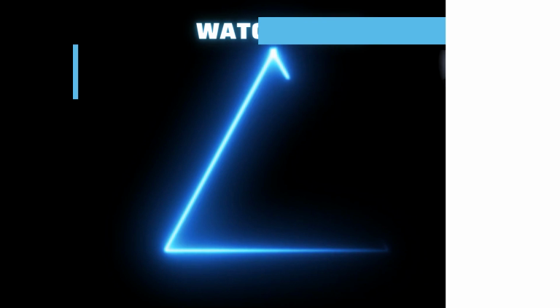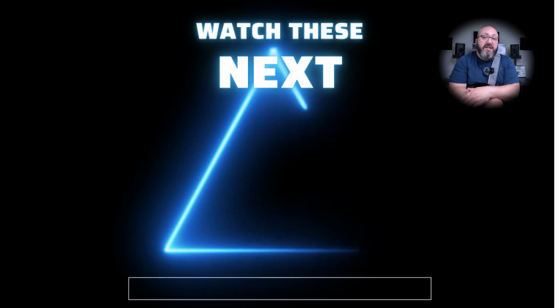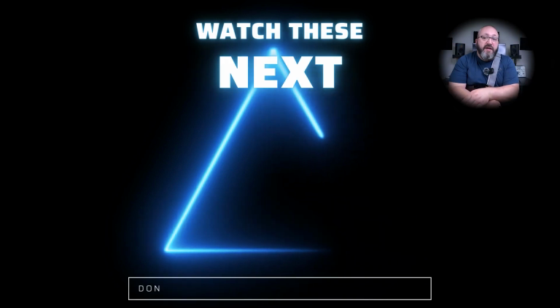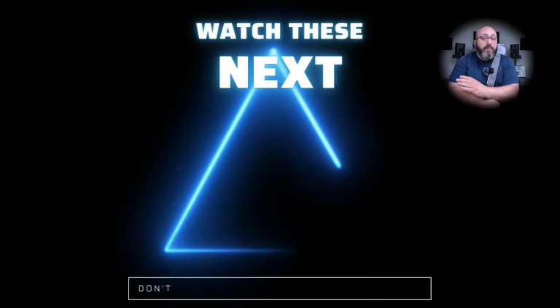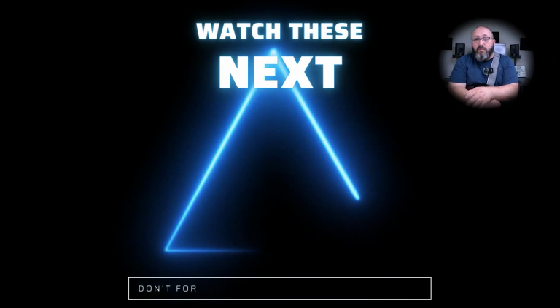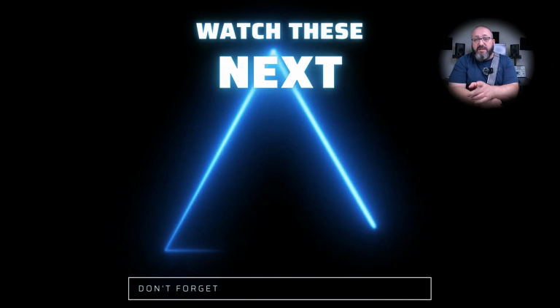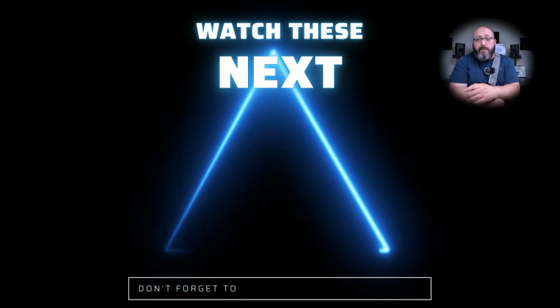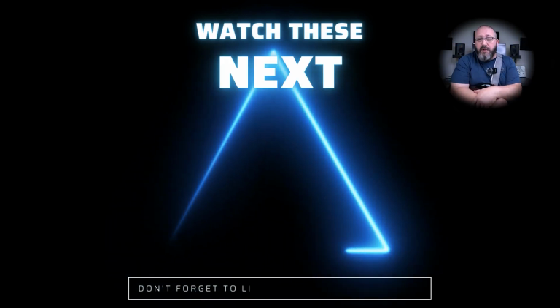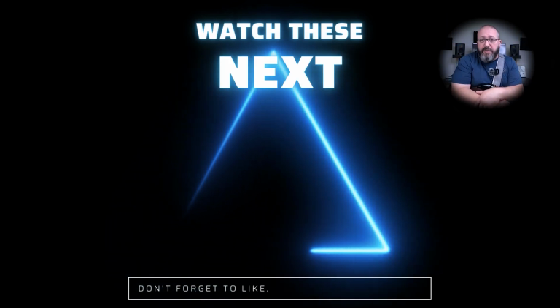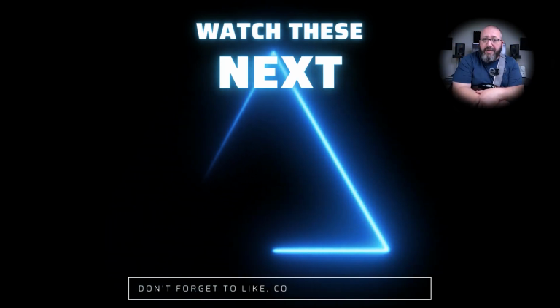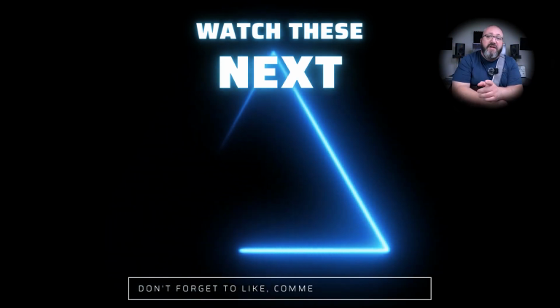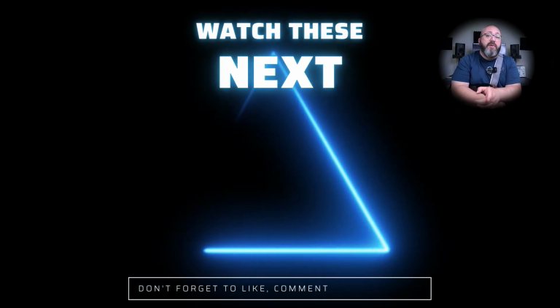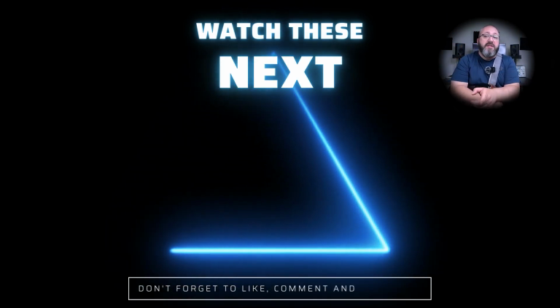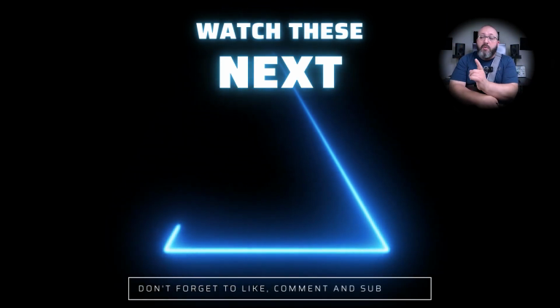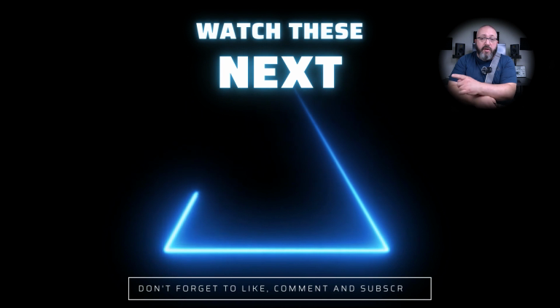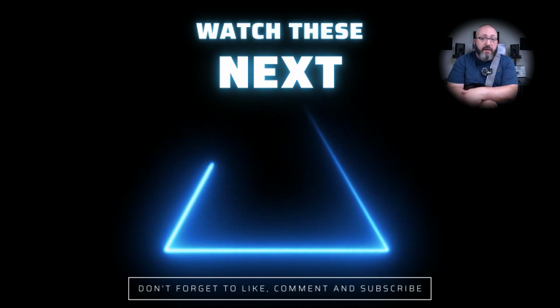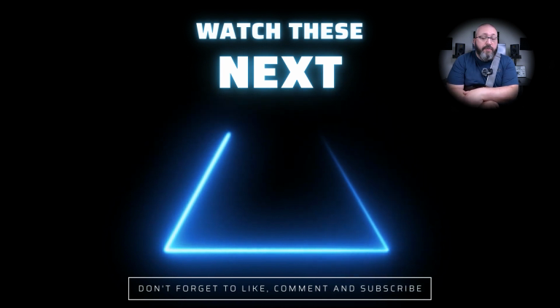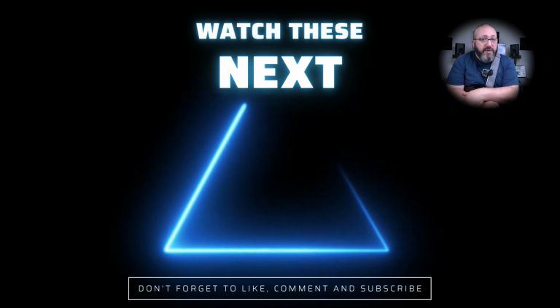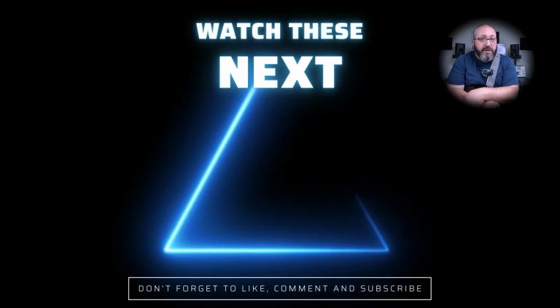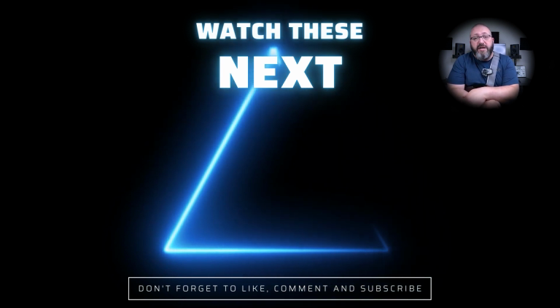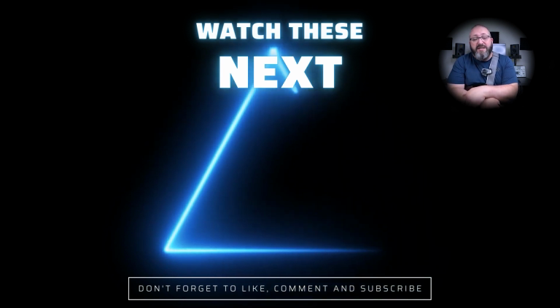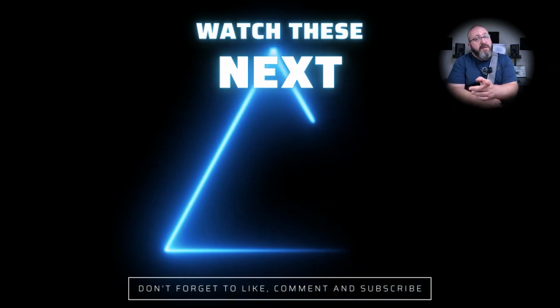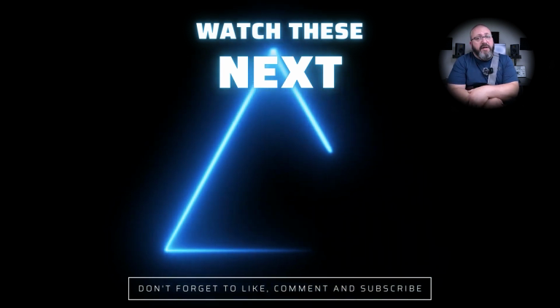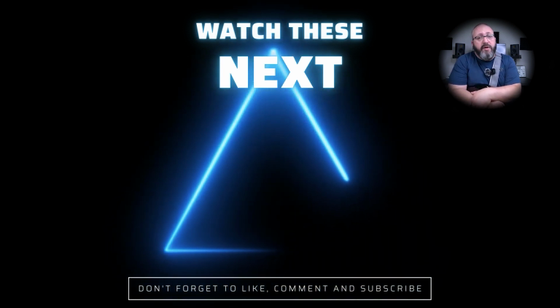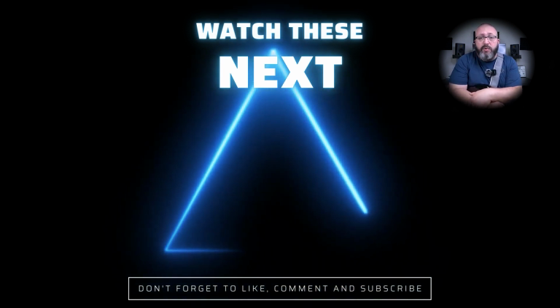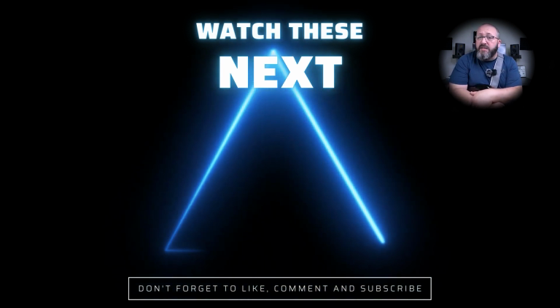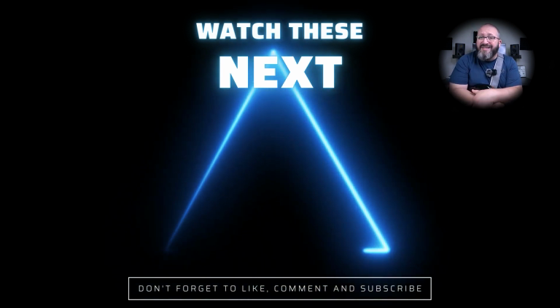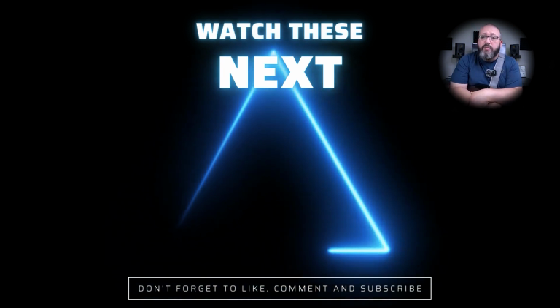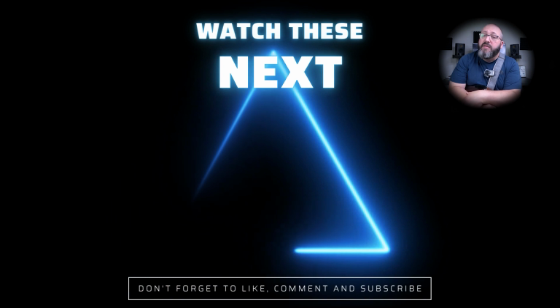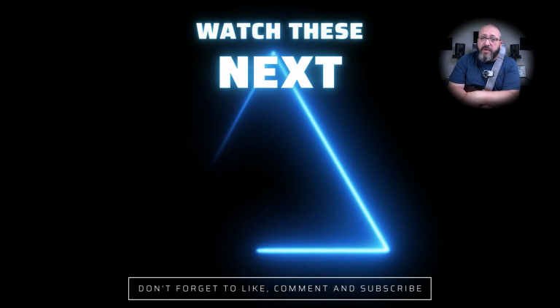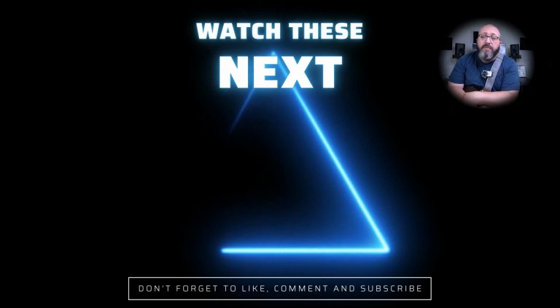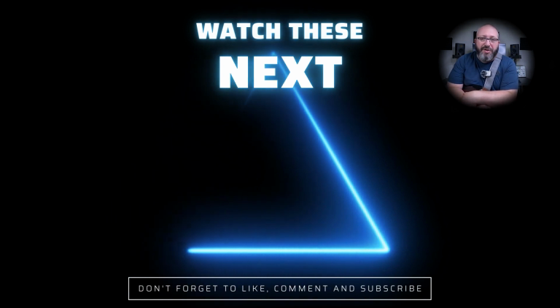I'll see you next time. There are plenty more videos just like it appearing on screen now, and I even have a playlist with other pedals from the 3 Series from JHS. So click on one of the two links and I'm going to see you in the next one. Cheers.